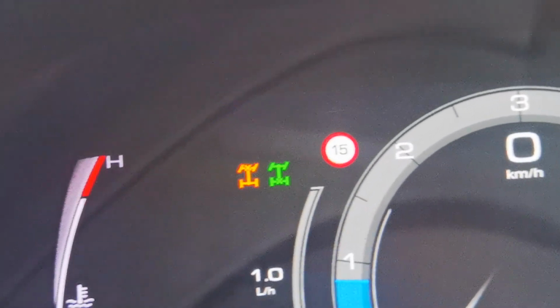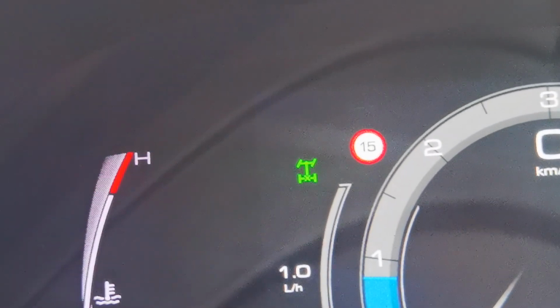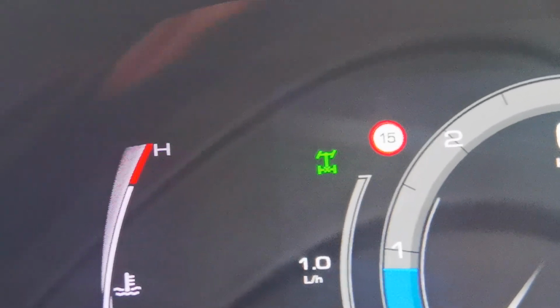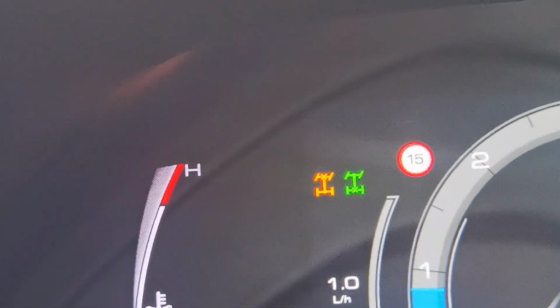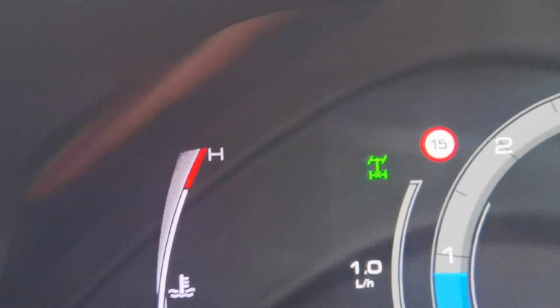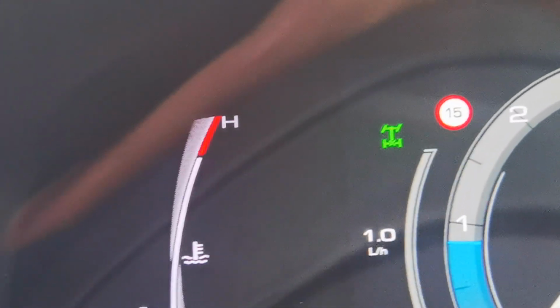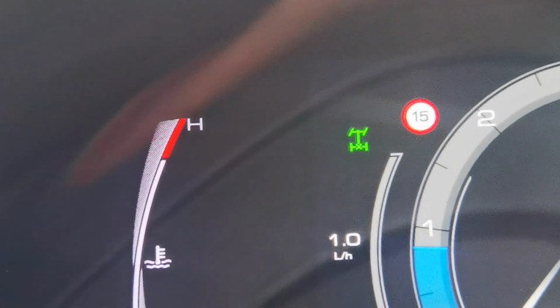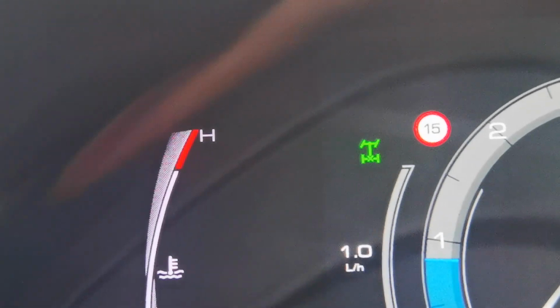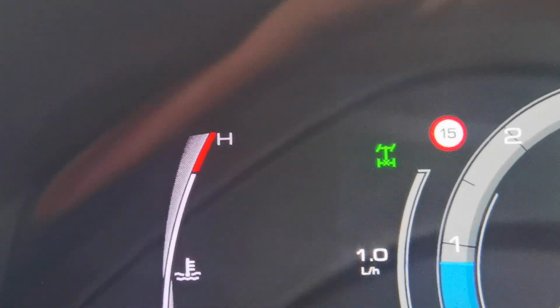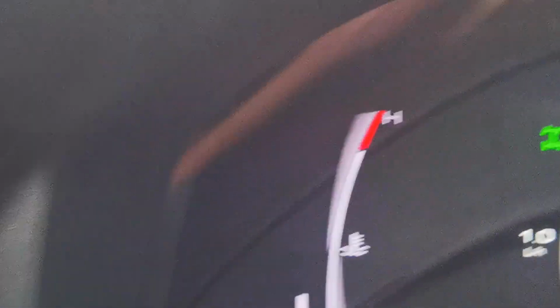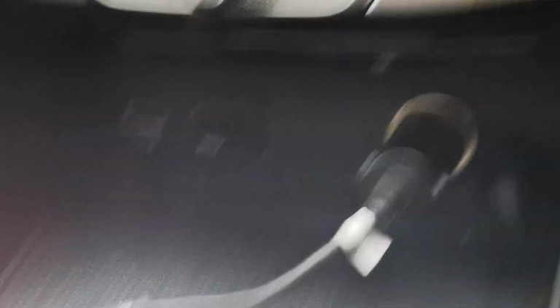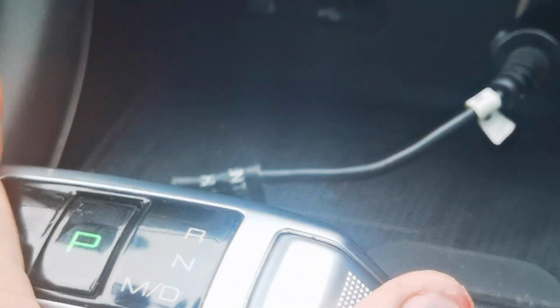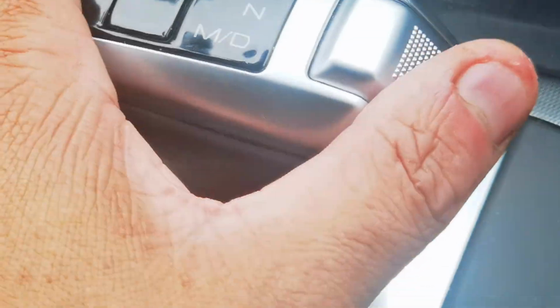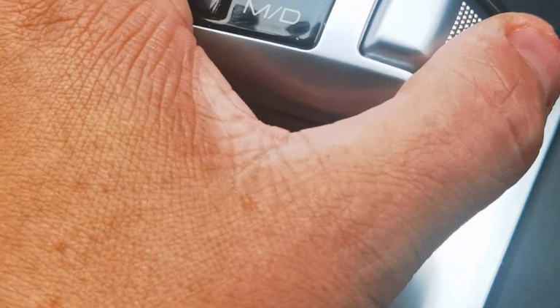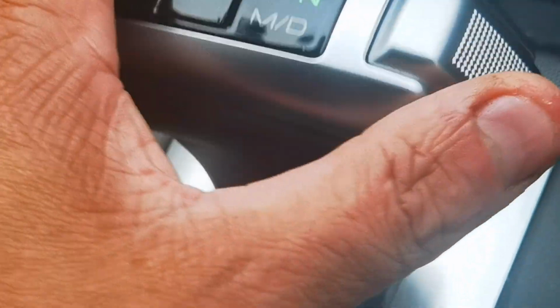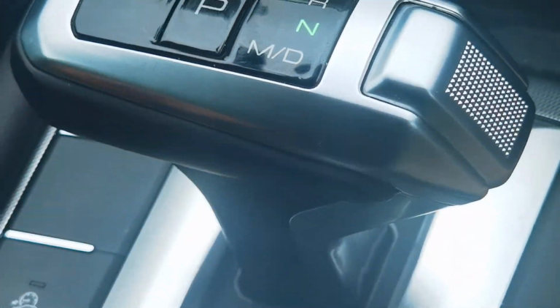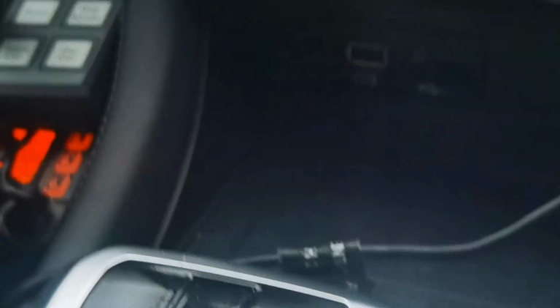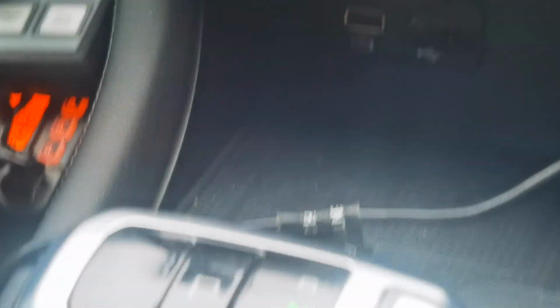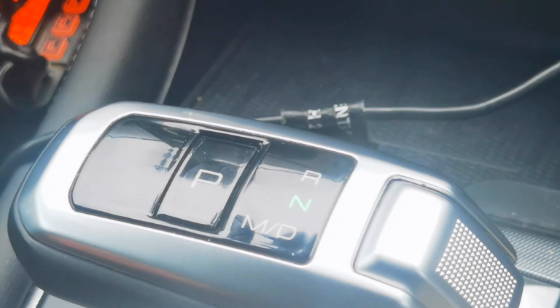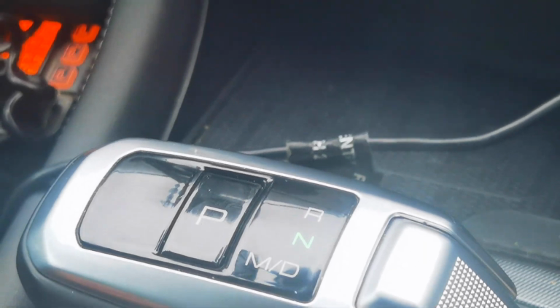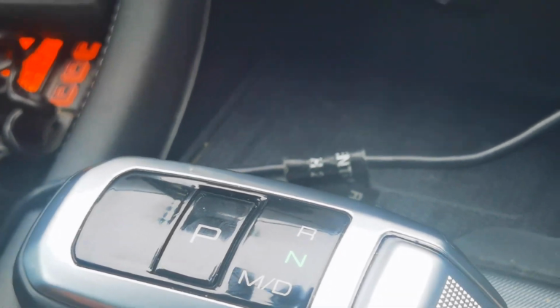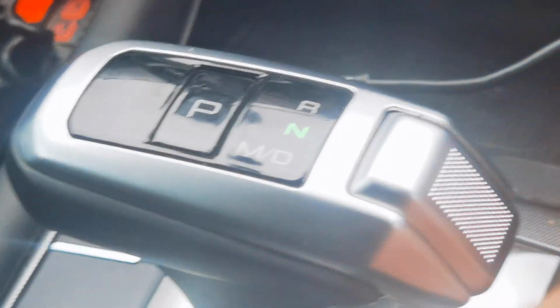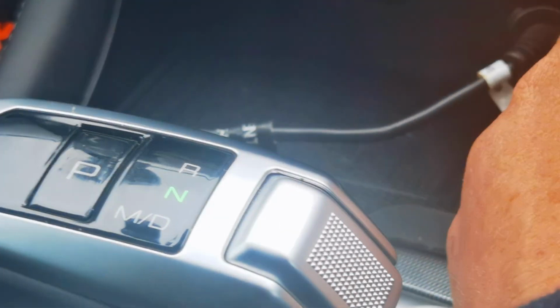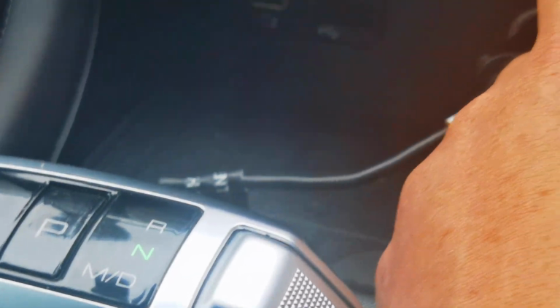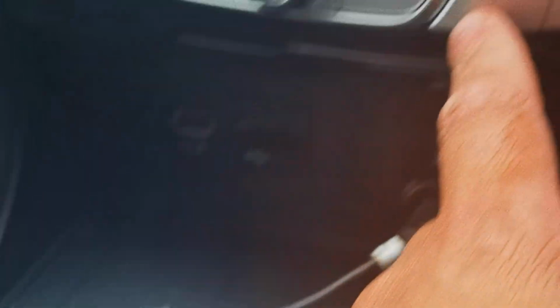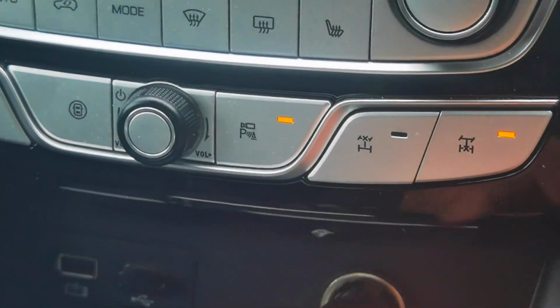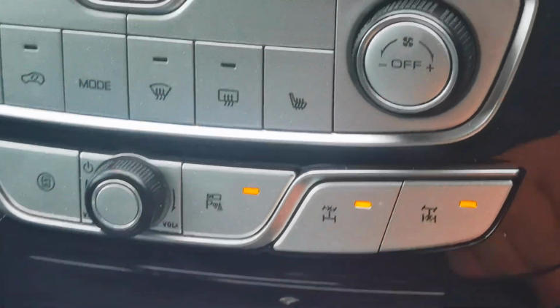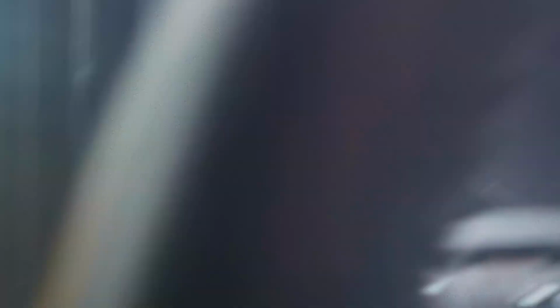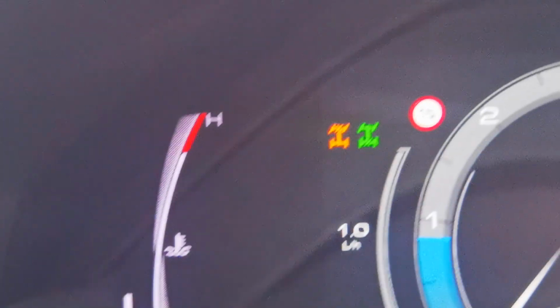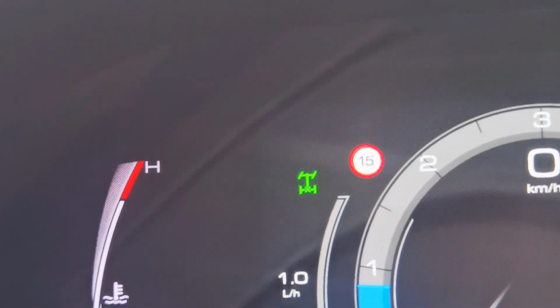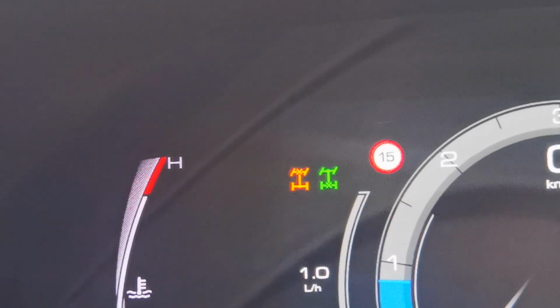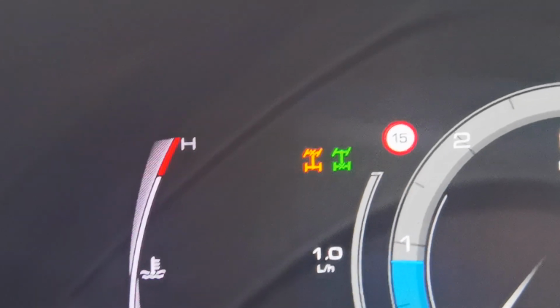Front one just blinks orange. Do I have to be in neutral maybe? Front. Just blinks.